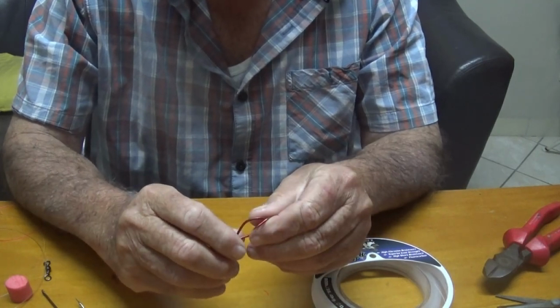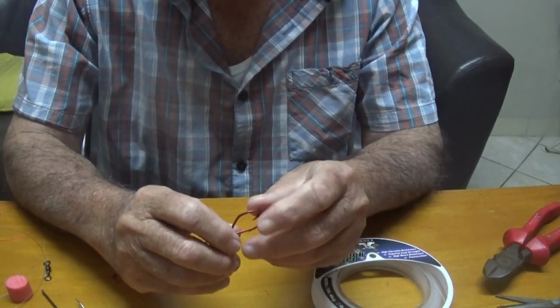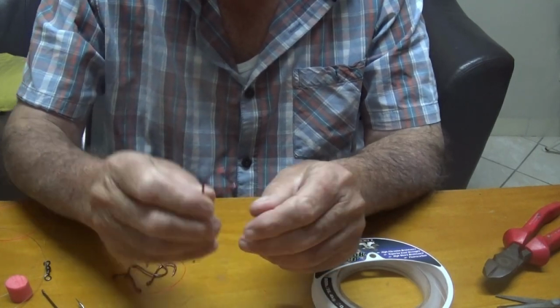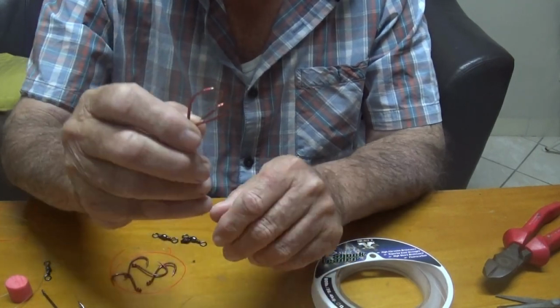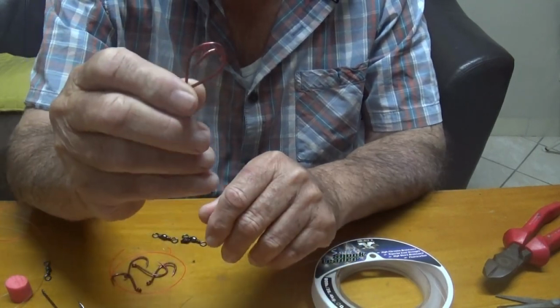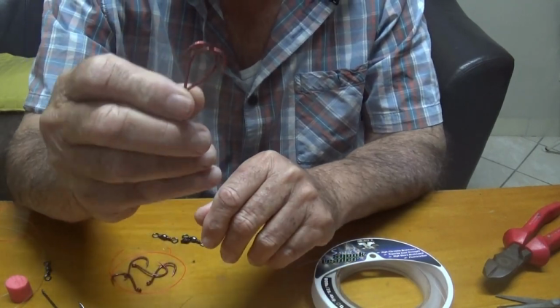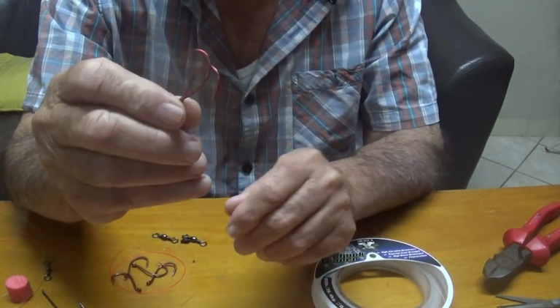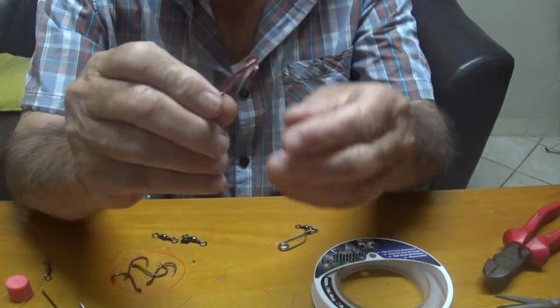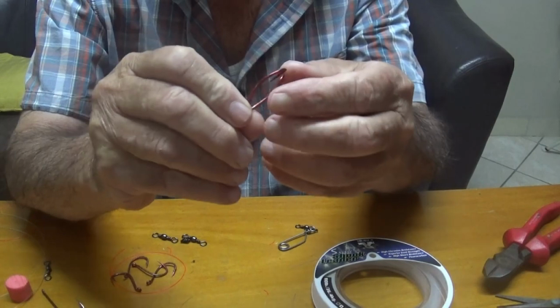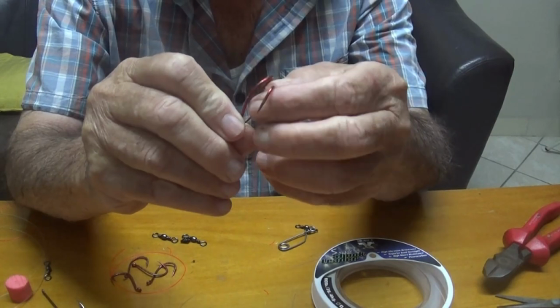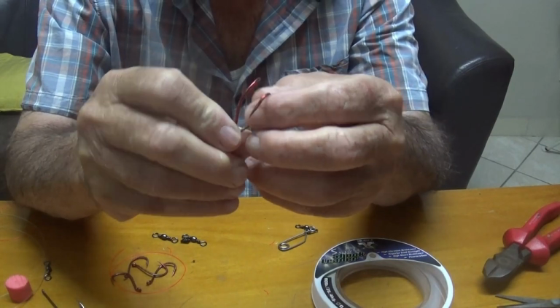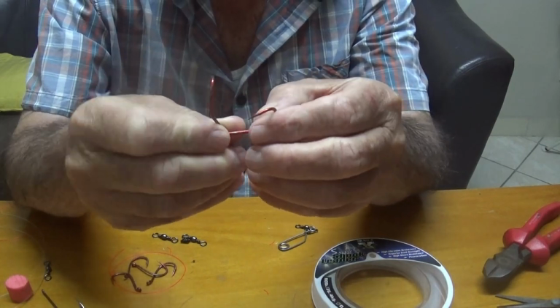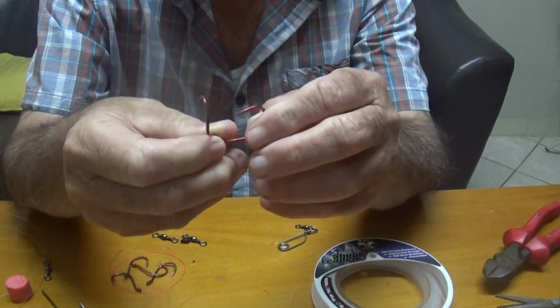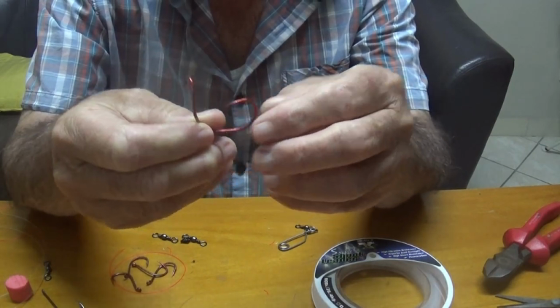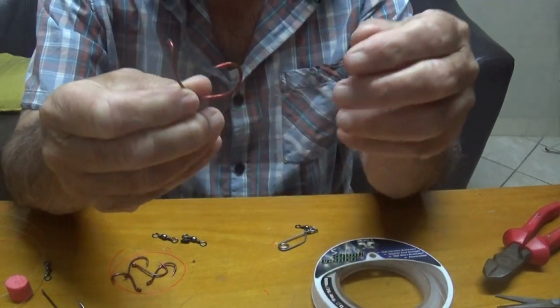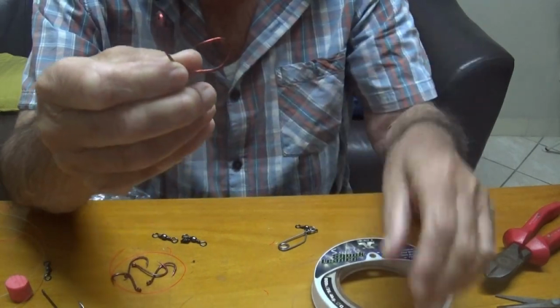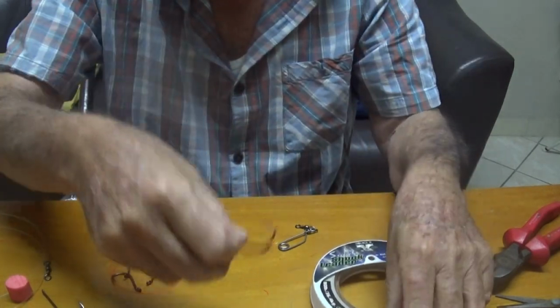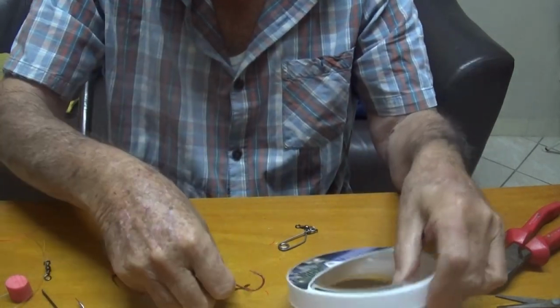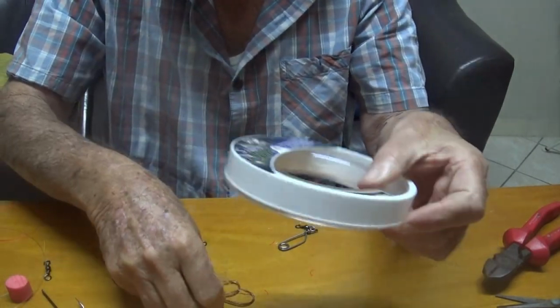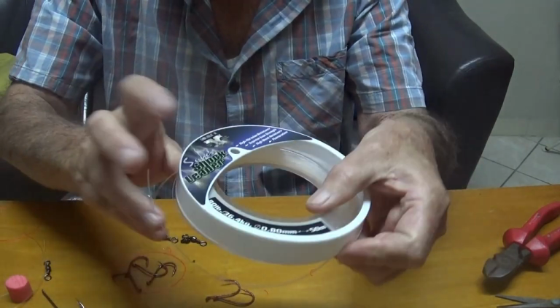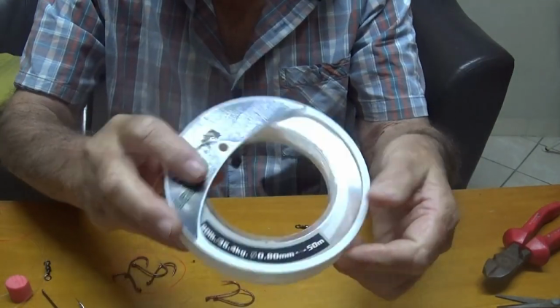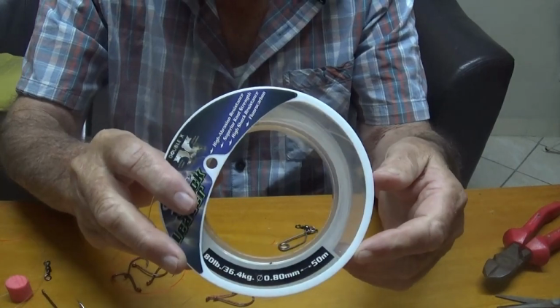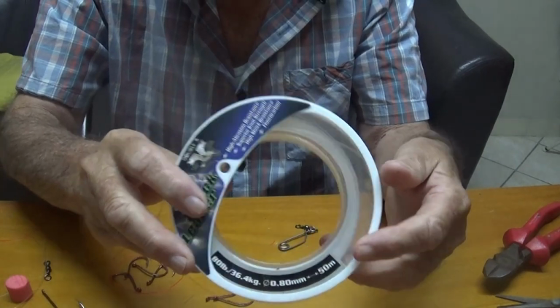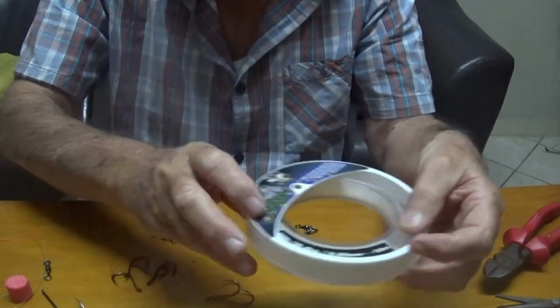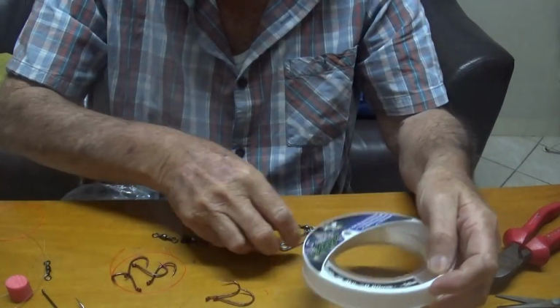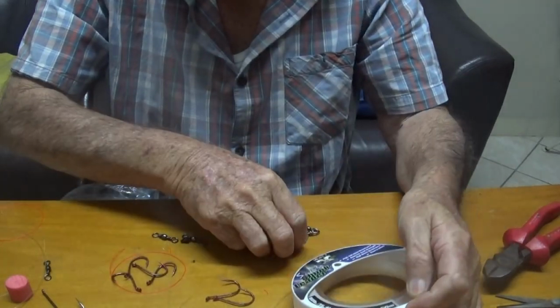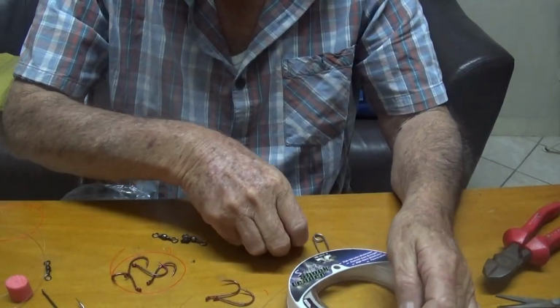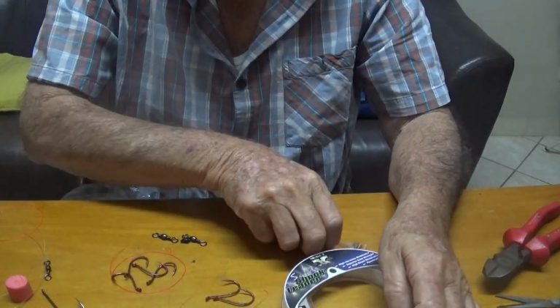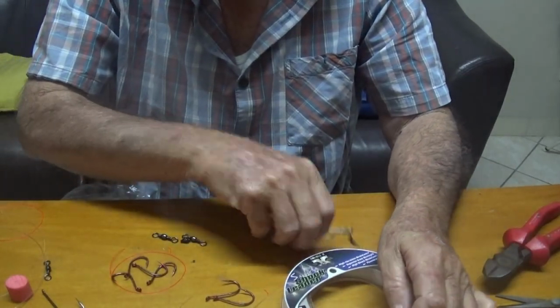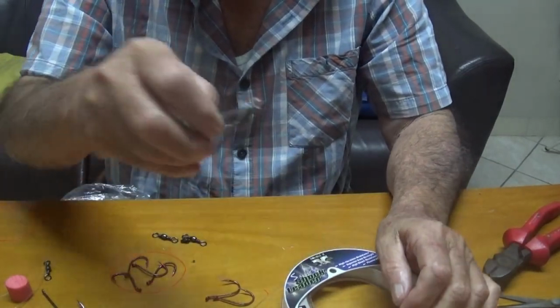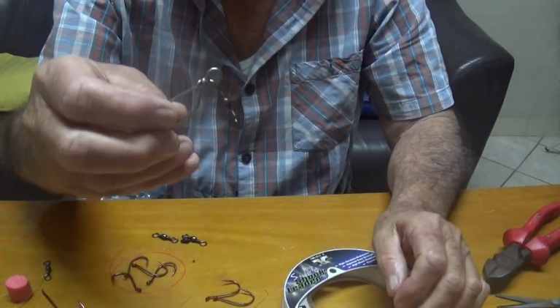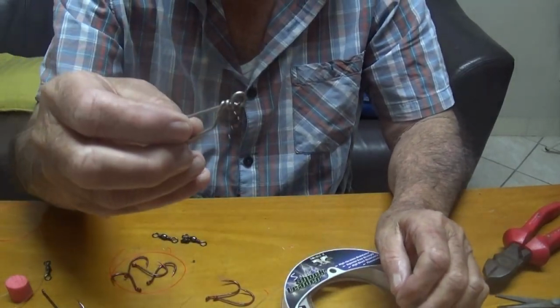You're going to need 5/0 hooks — two 5/0 hooks — fluorocarbon, and a live bait clip.